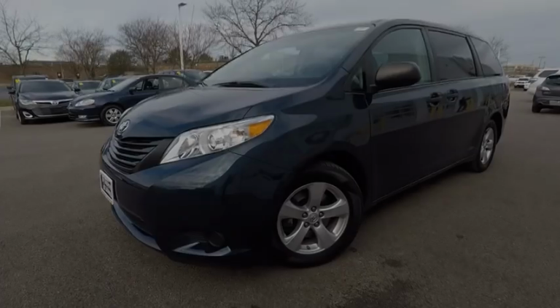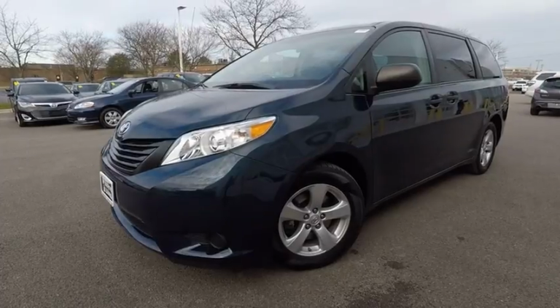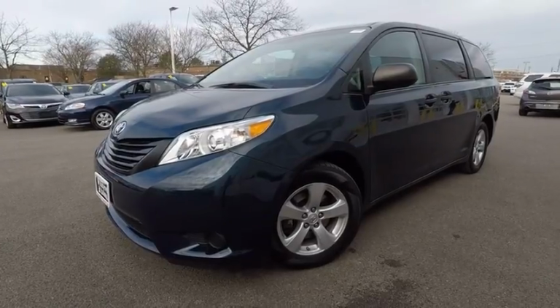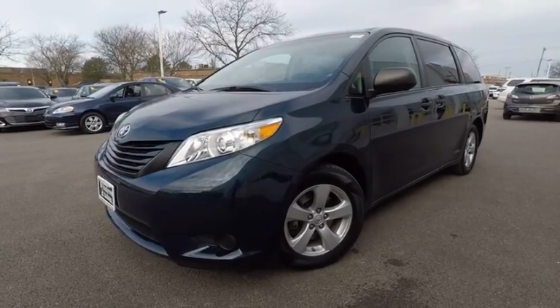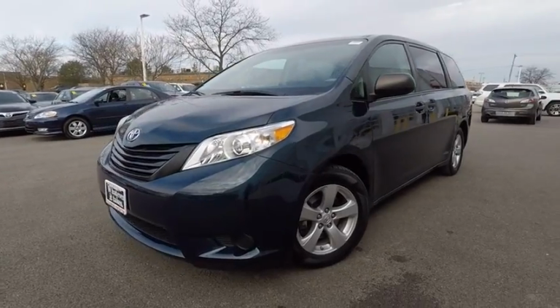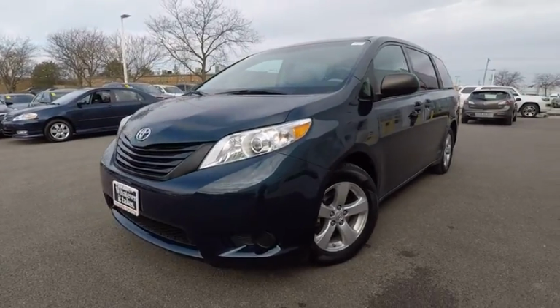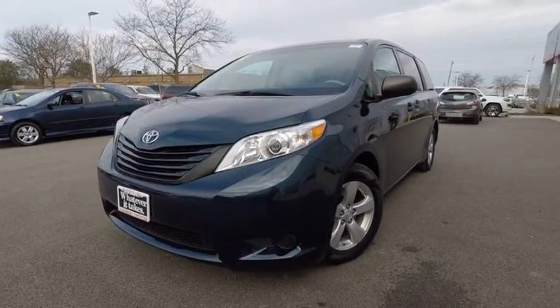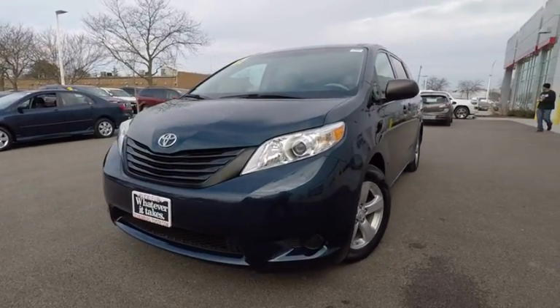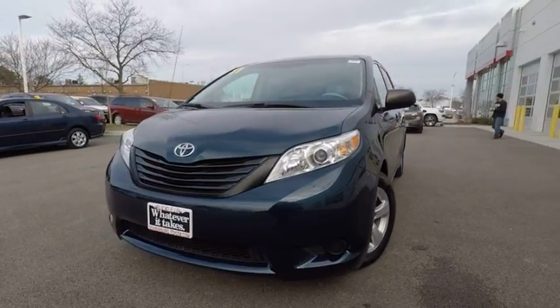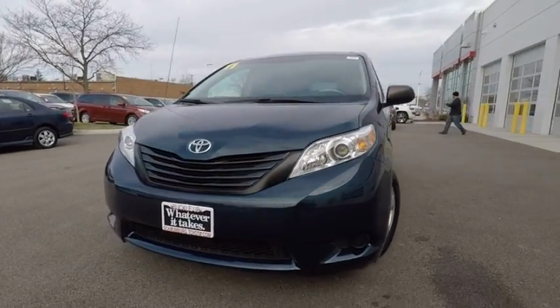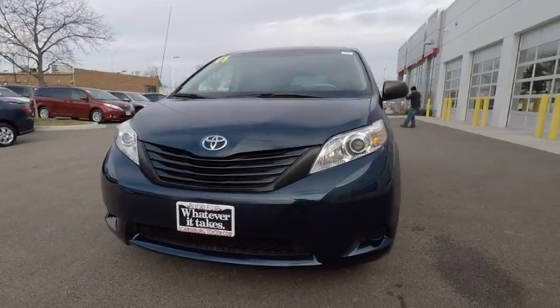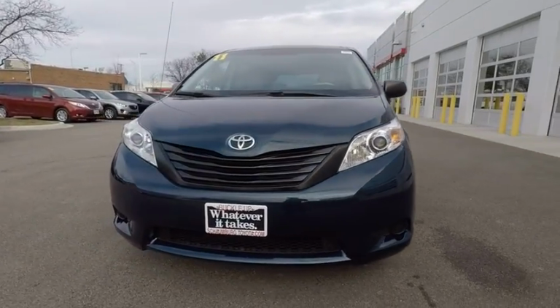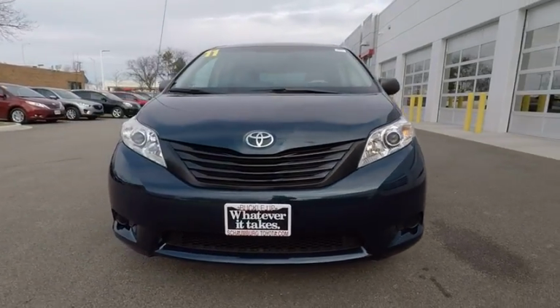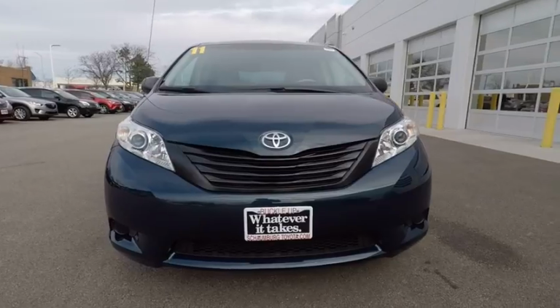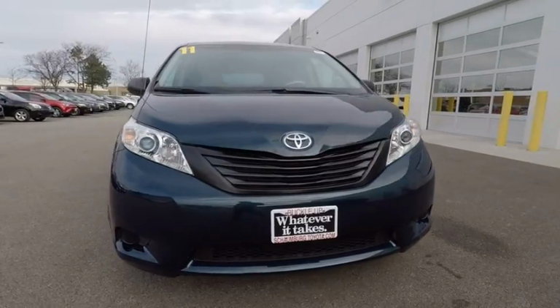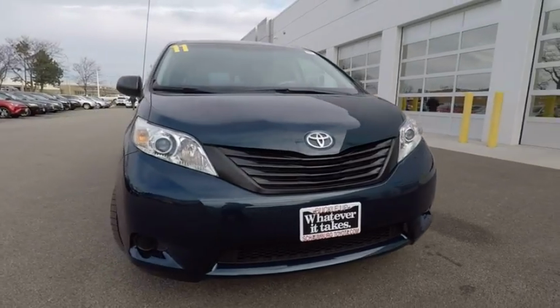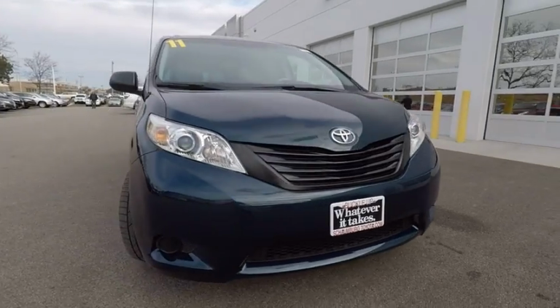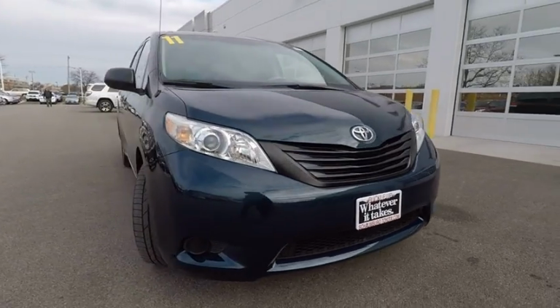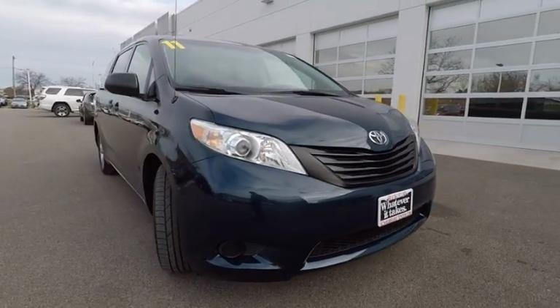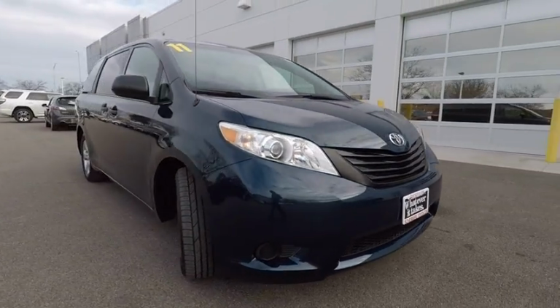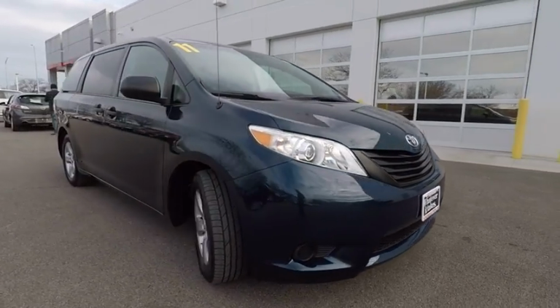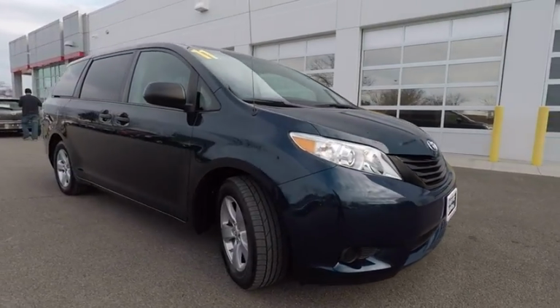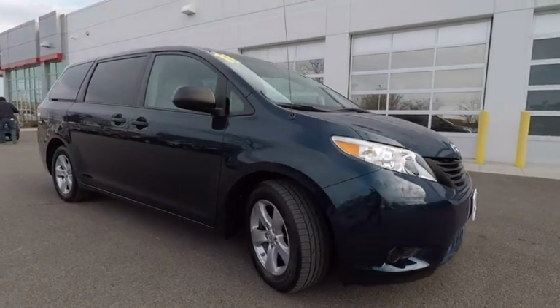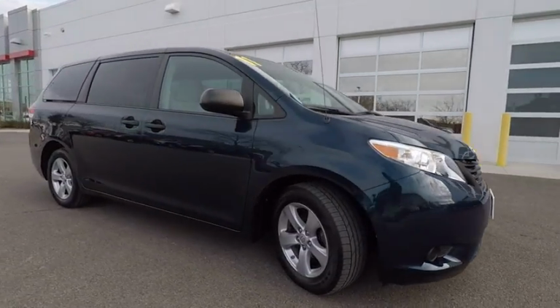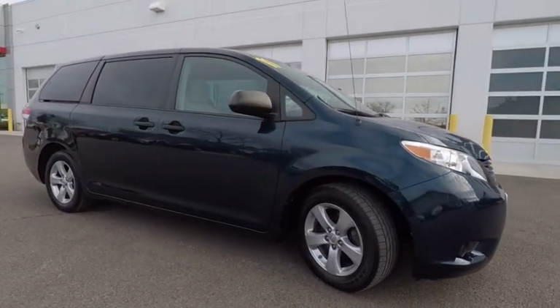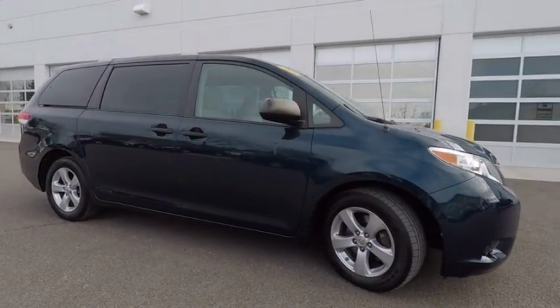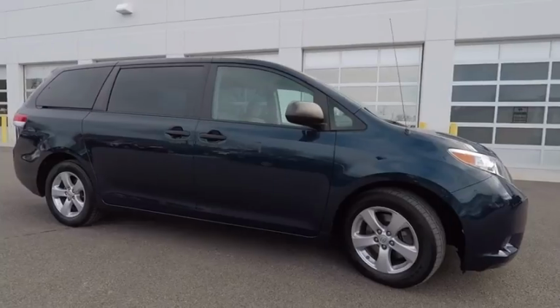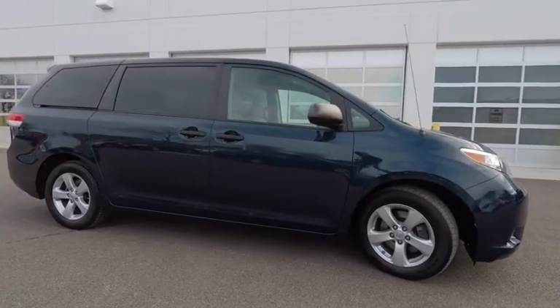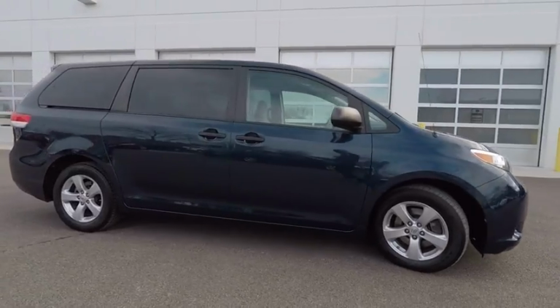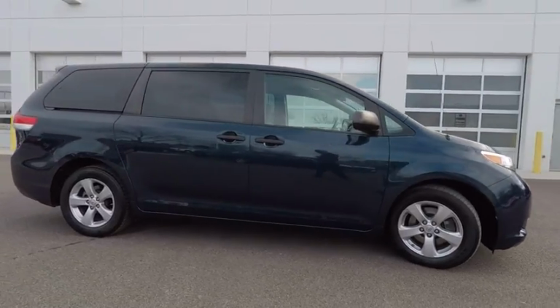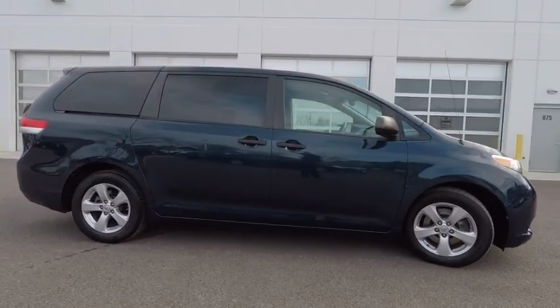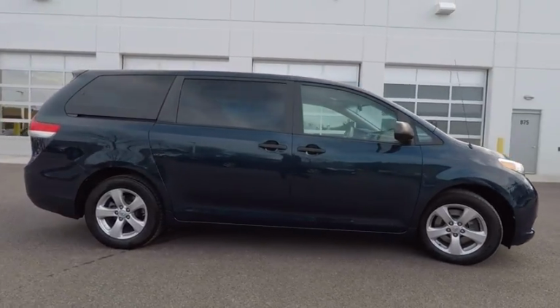The 2011 Sienna offers excellent overall quality and long-term dependability, making it a hassle-free vehicle to drive day in and day out while contributing to peace of mind on long road trips.